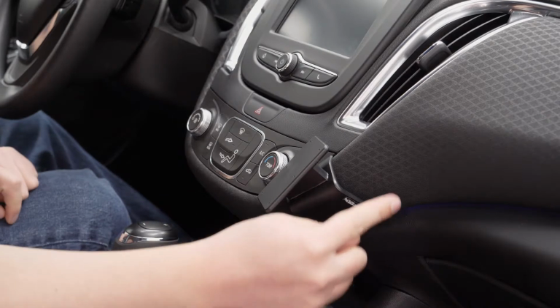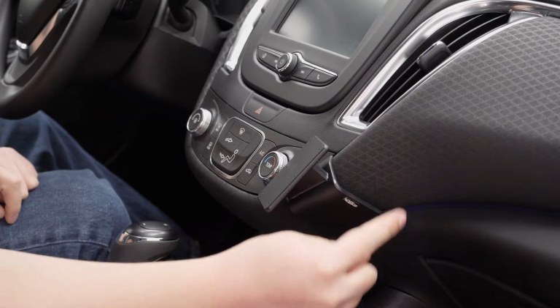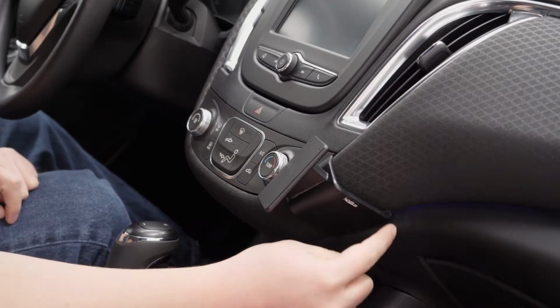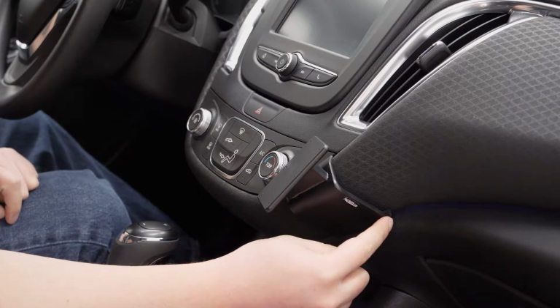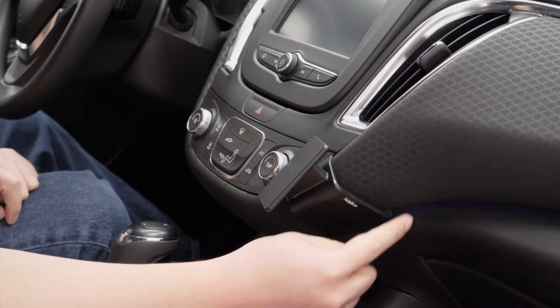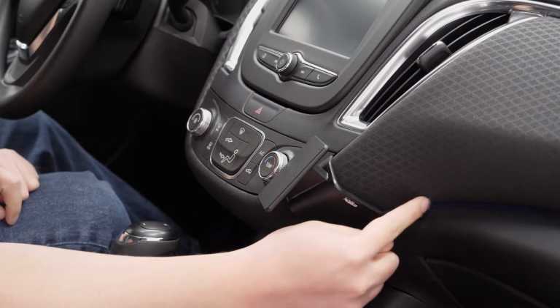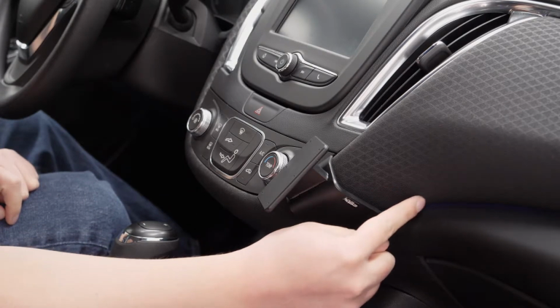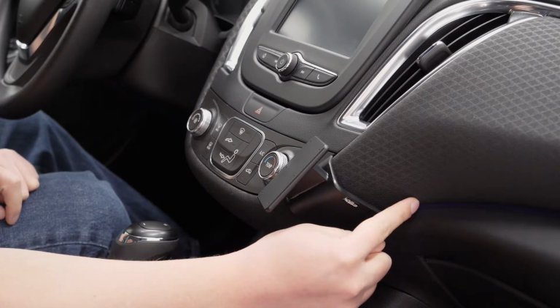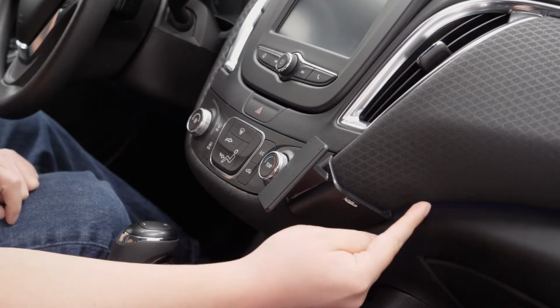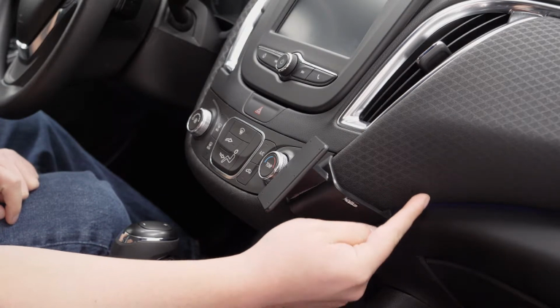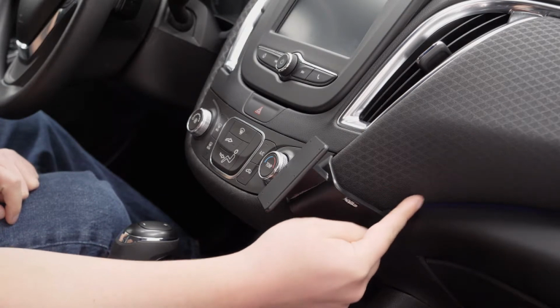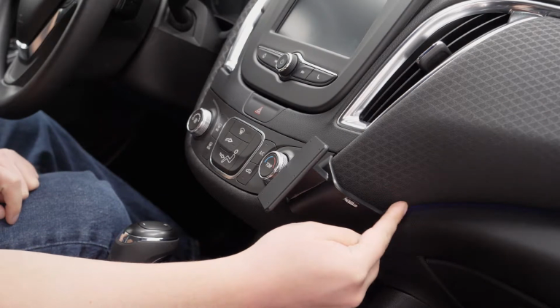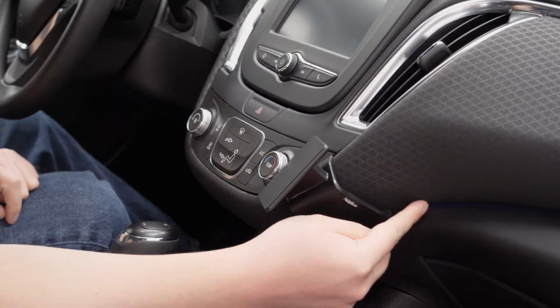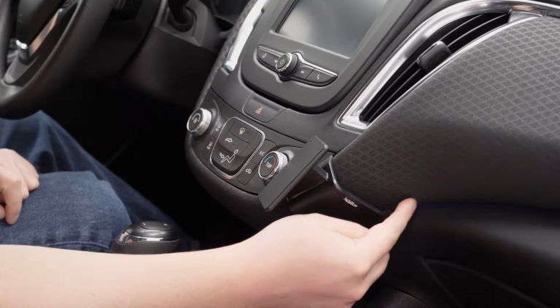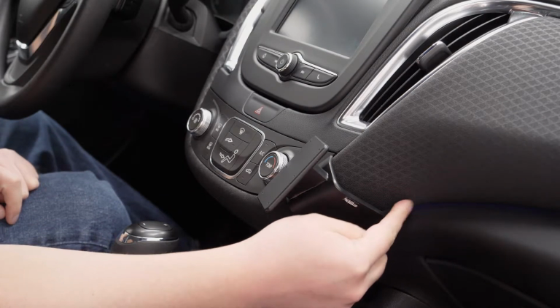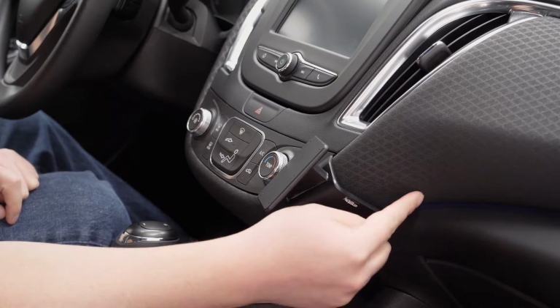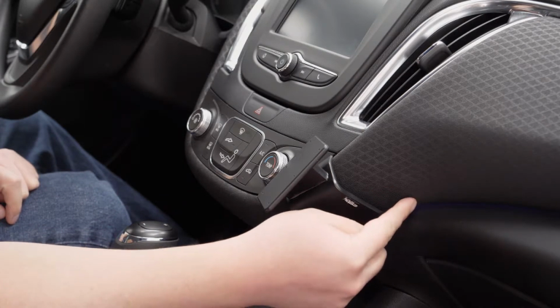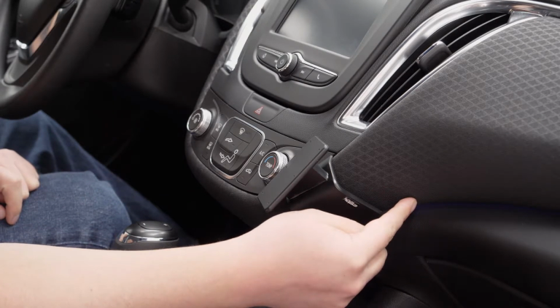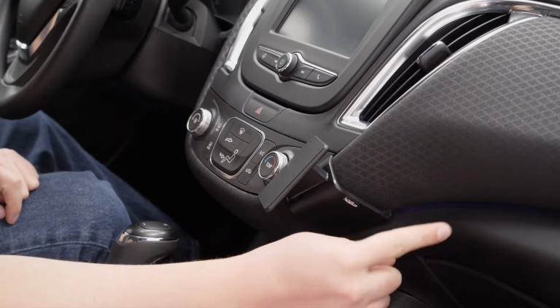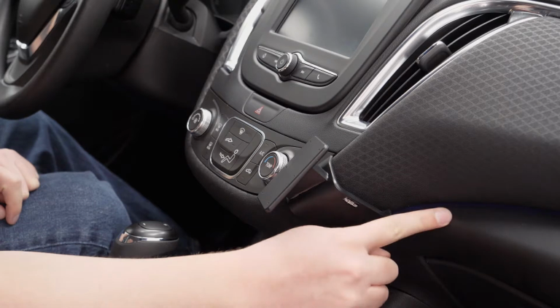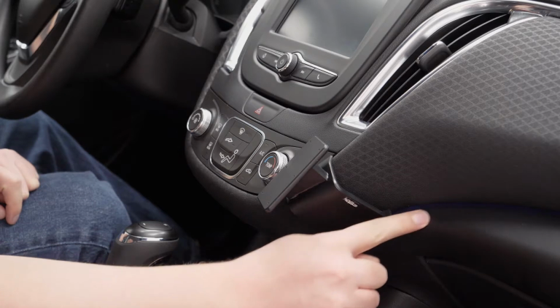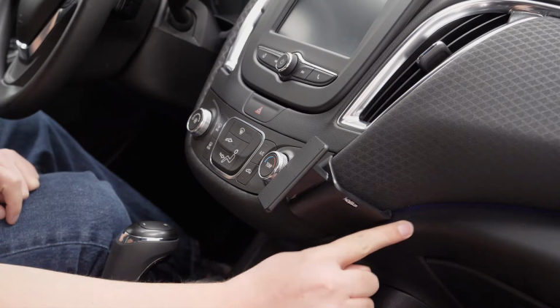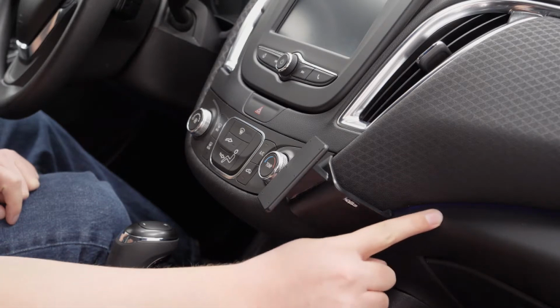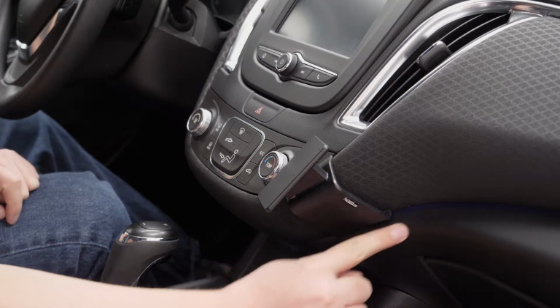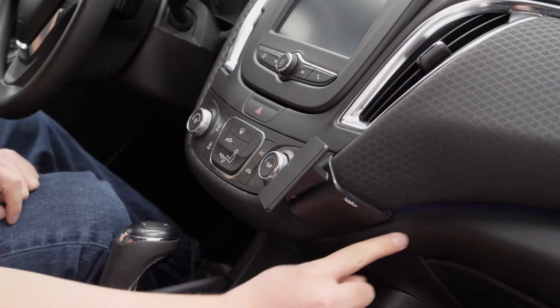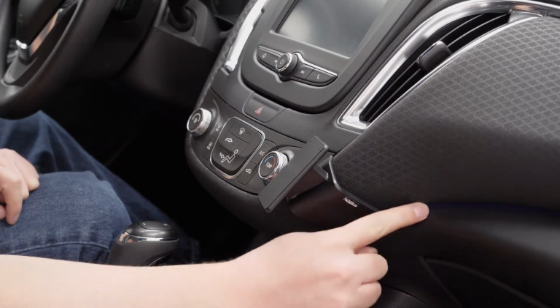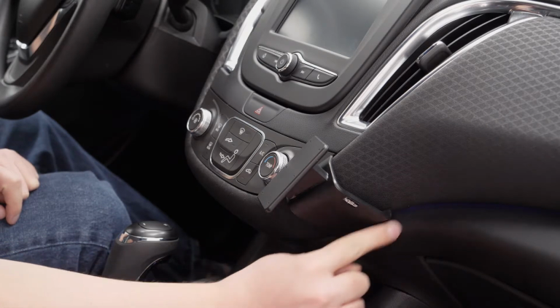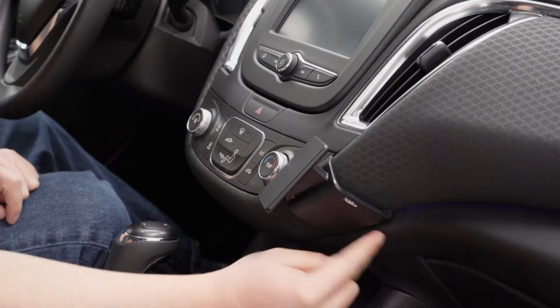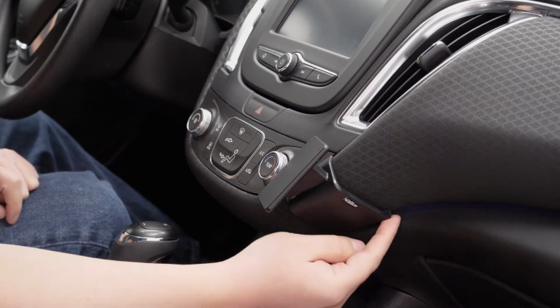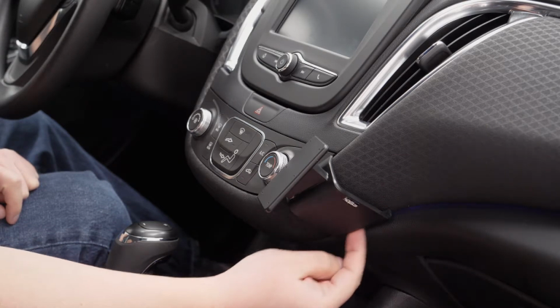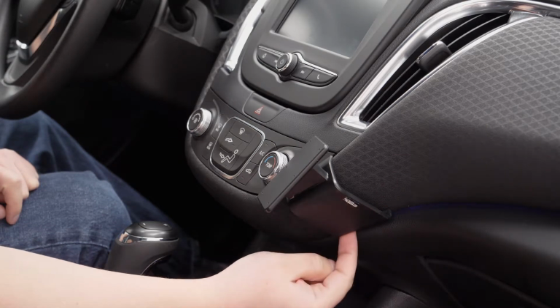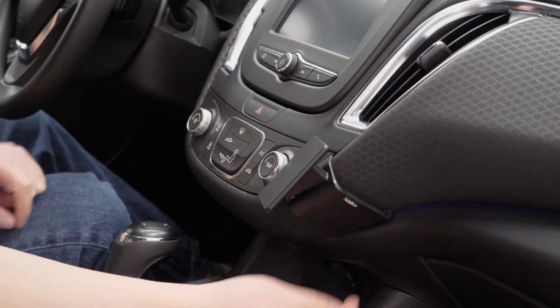Now the other part is going to go into the seam between the soft part of the dash and the harder part just above the glove box — so right in here.